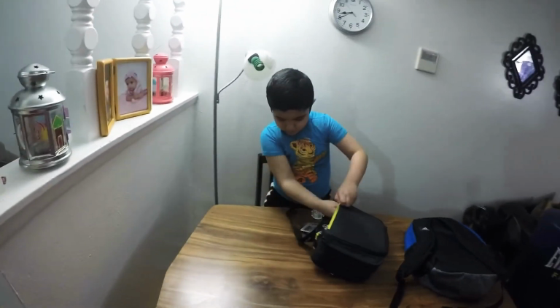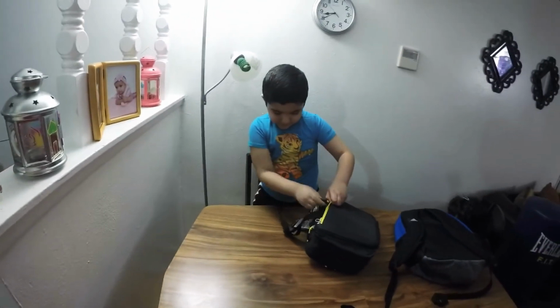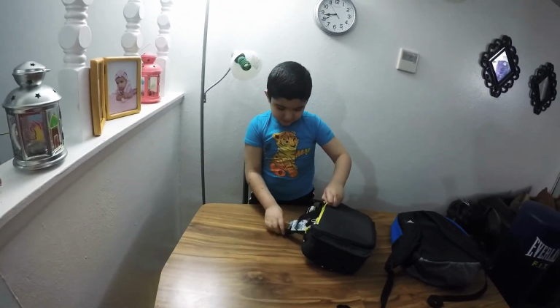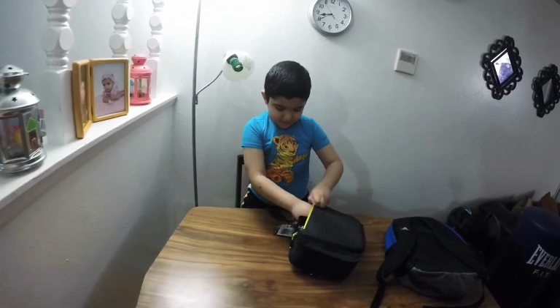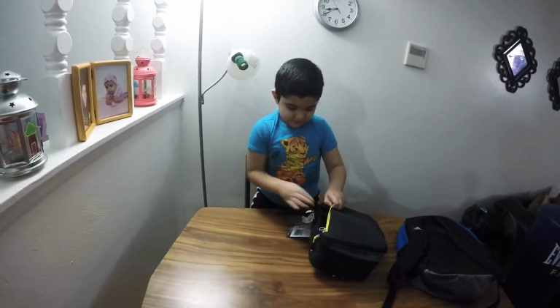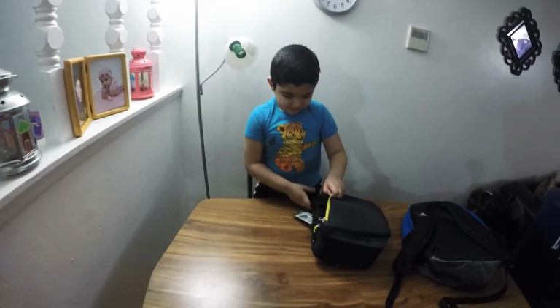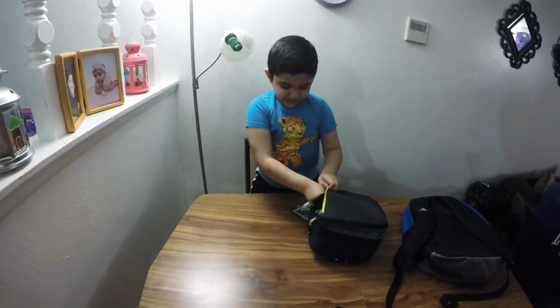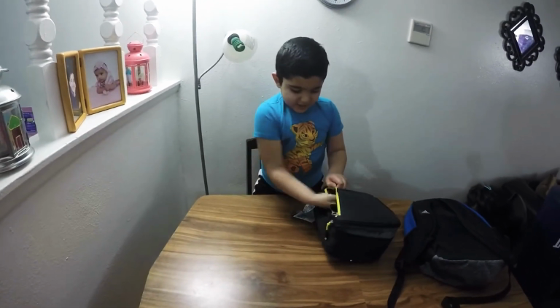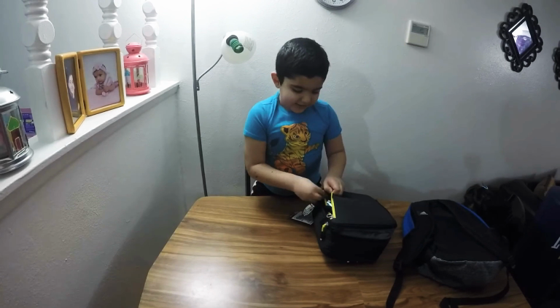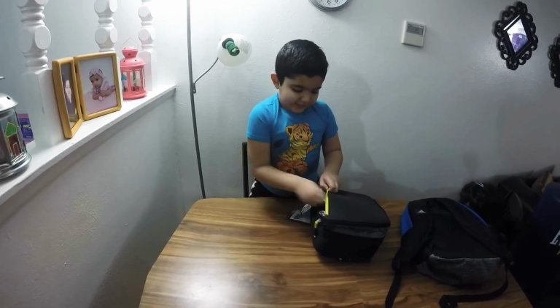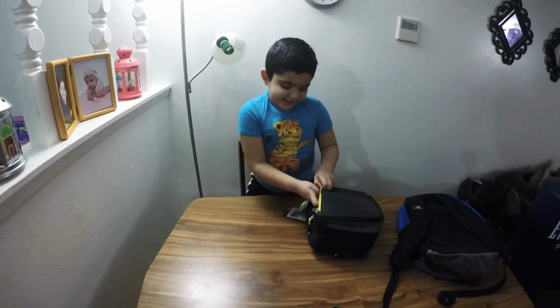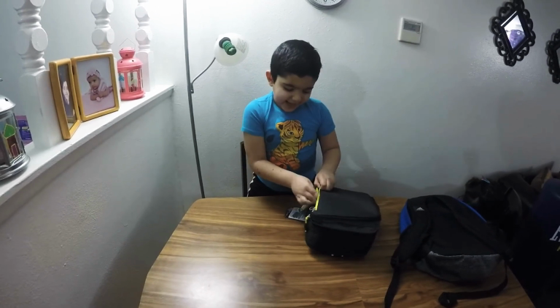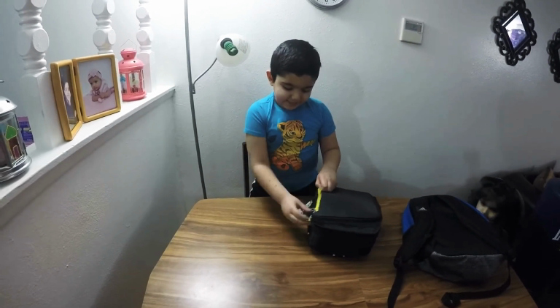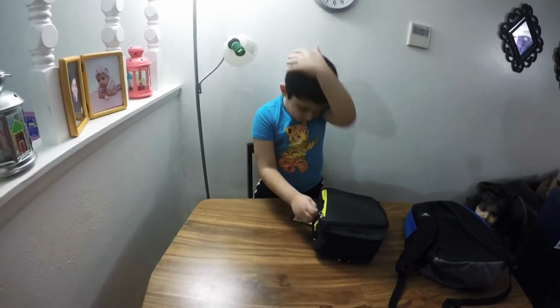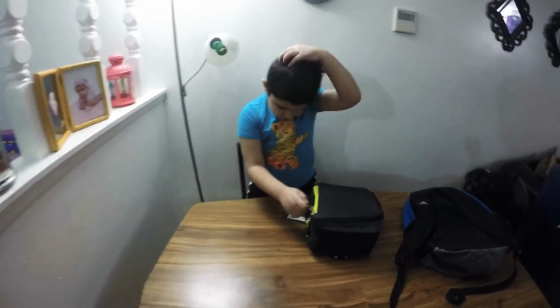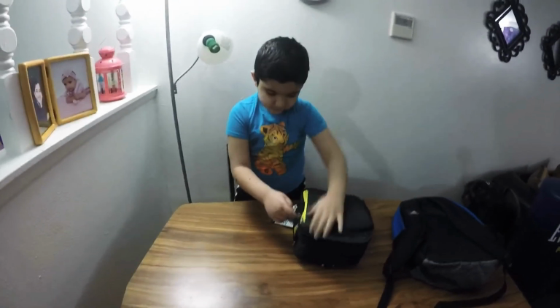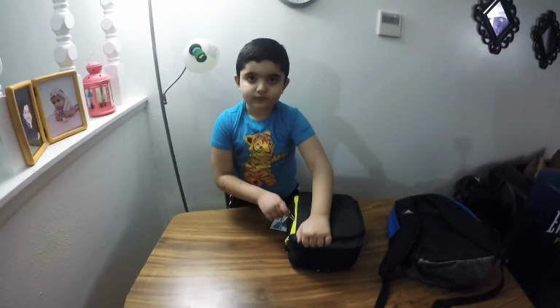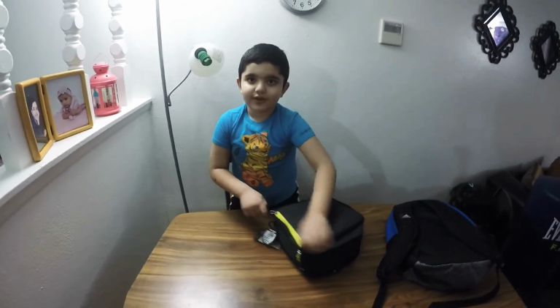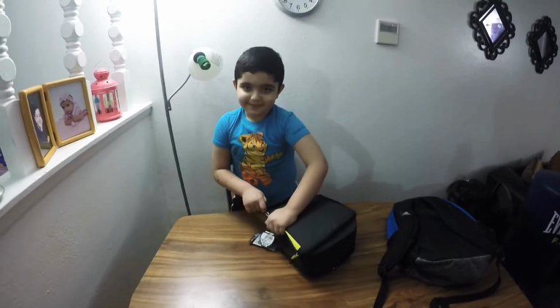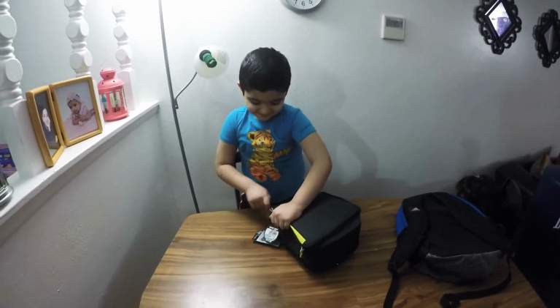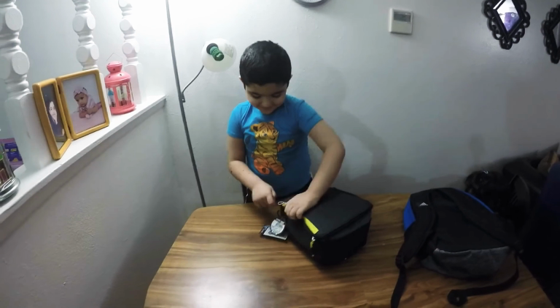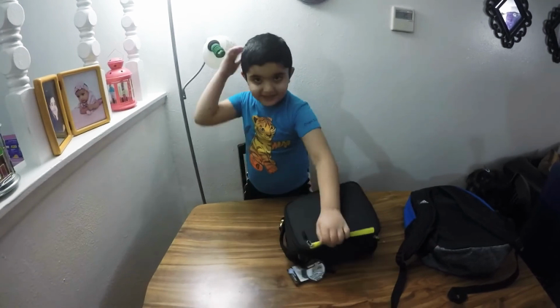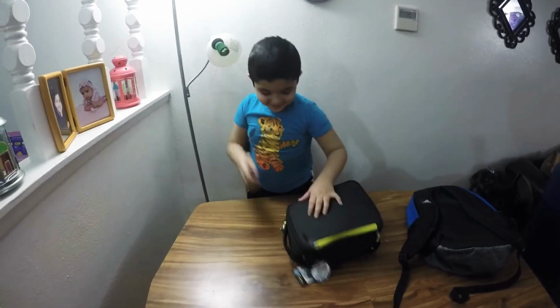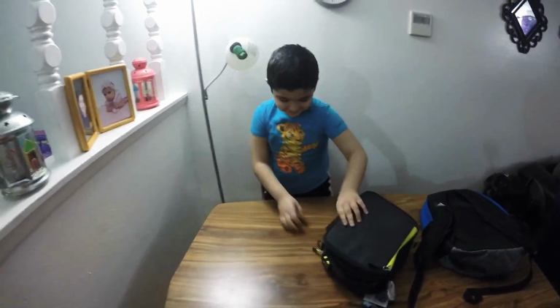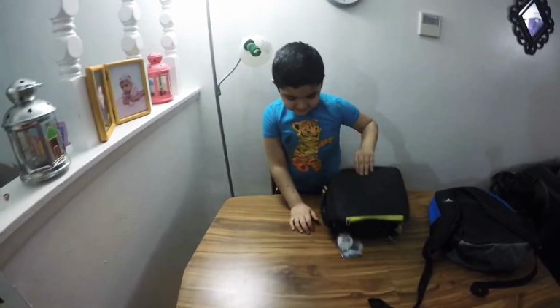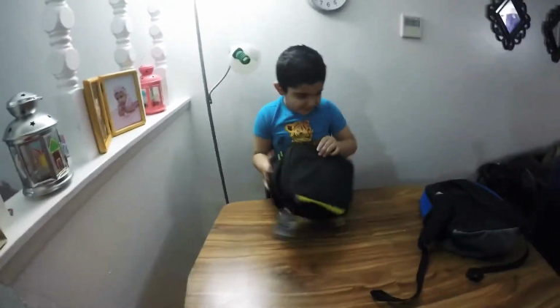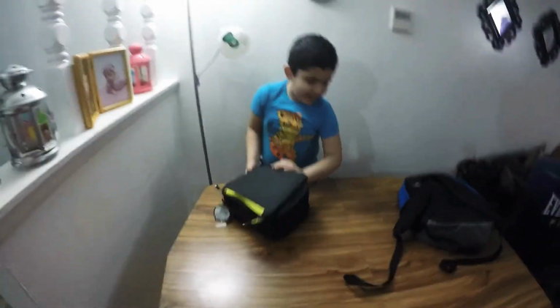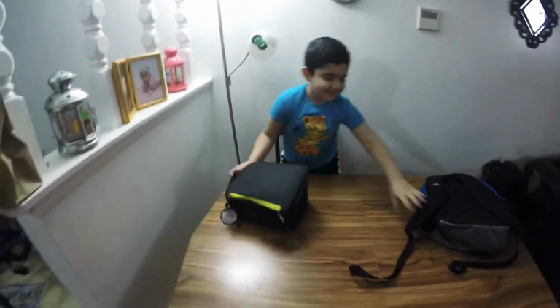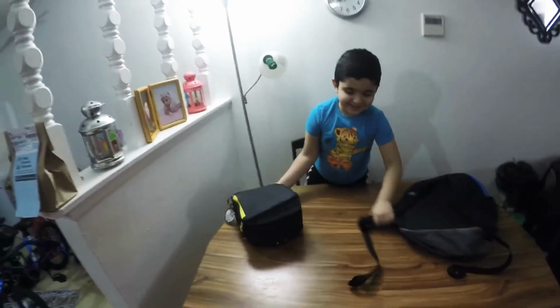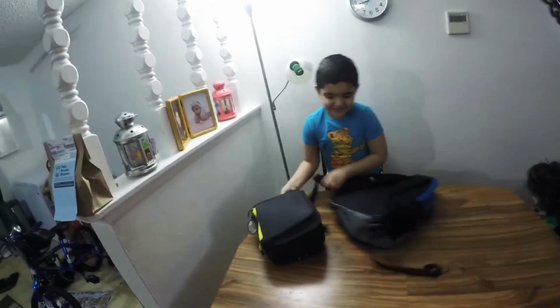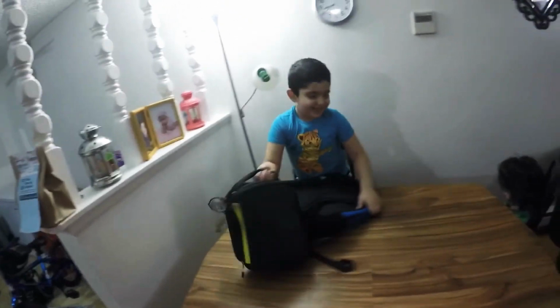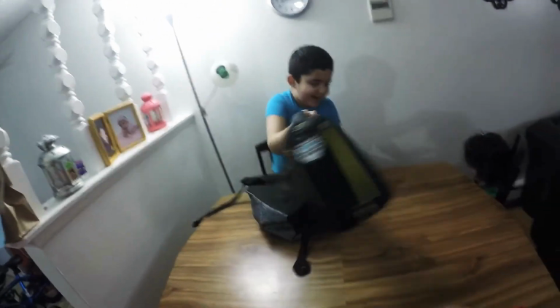We'll place it in here. You know, this is my chic and highly playful. Now we'll set the new backpack.